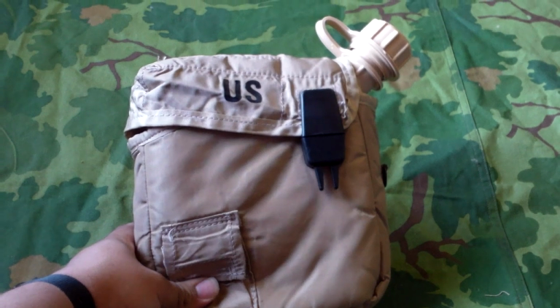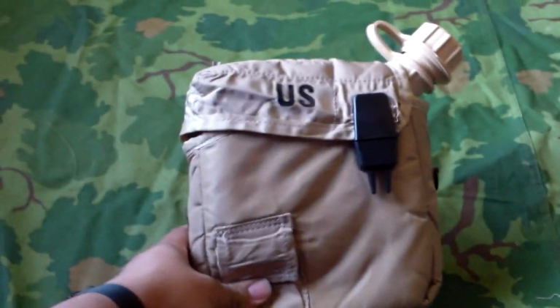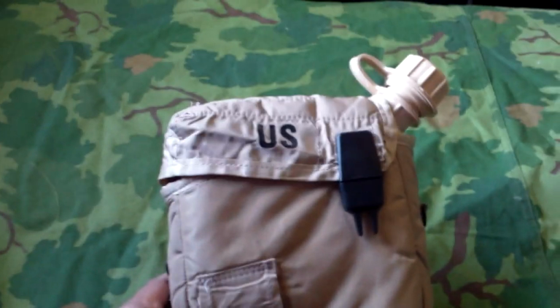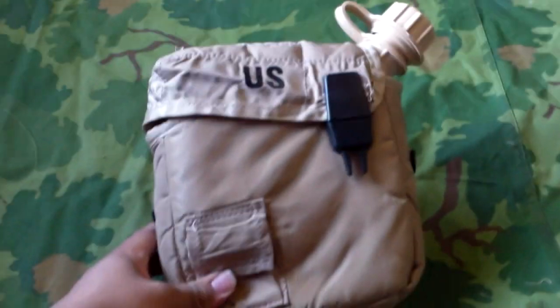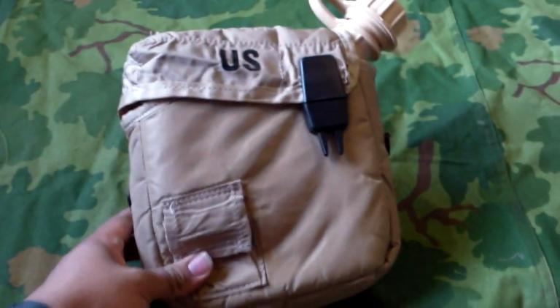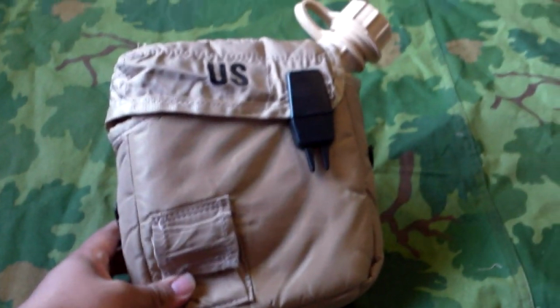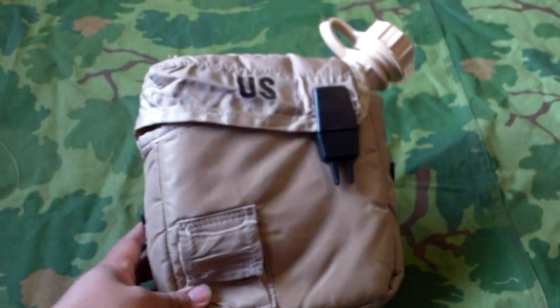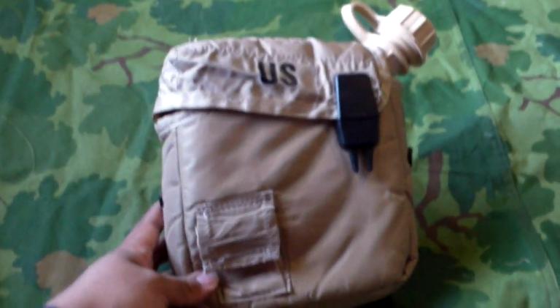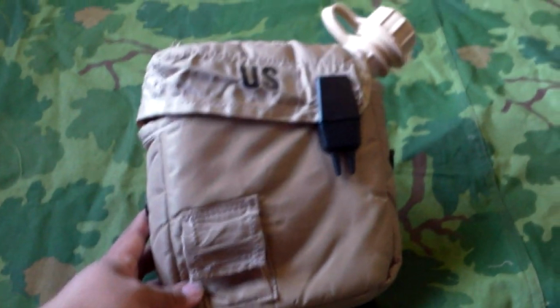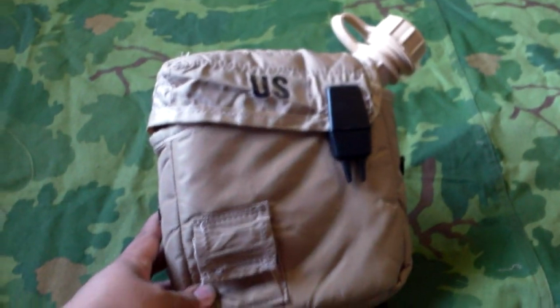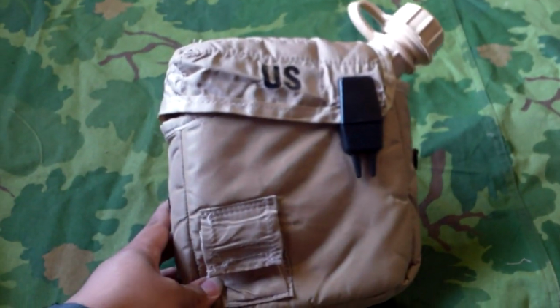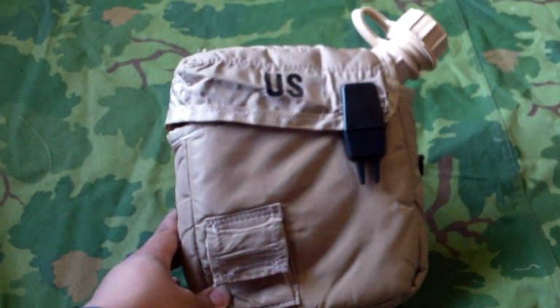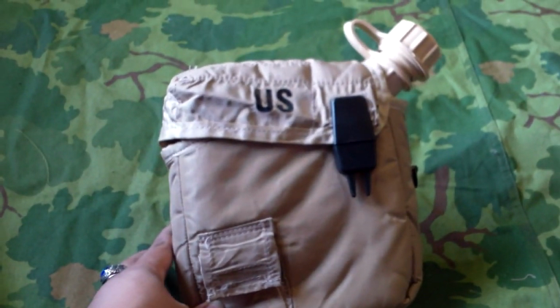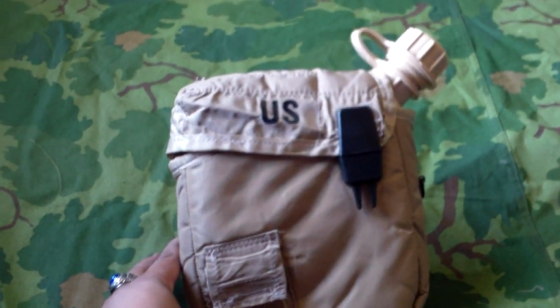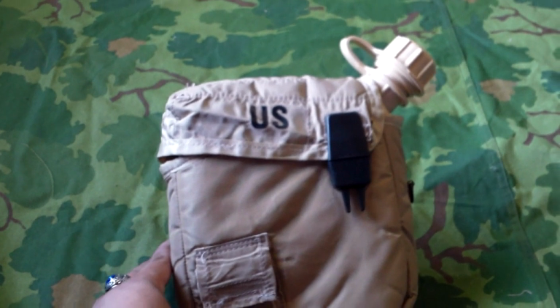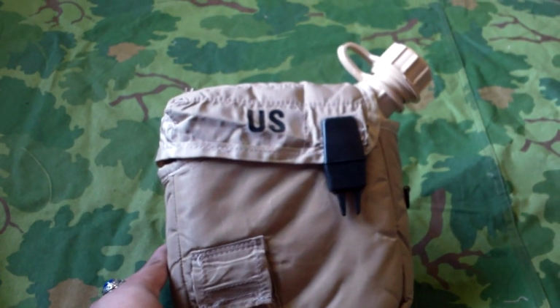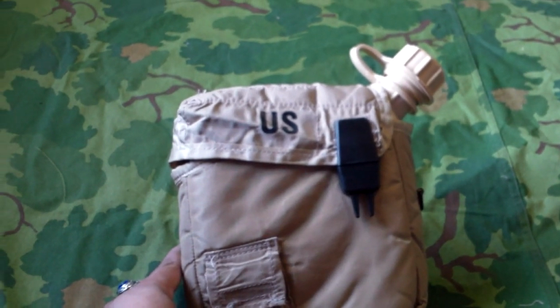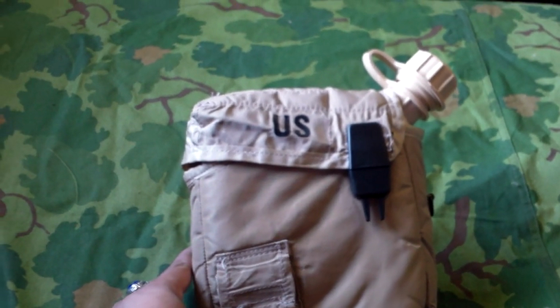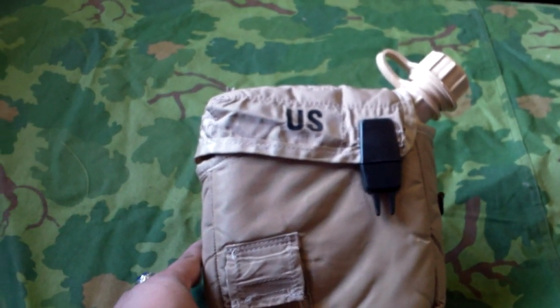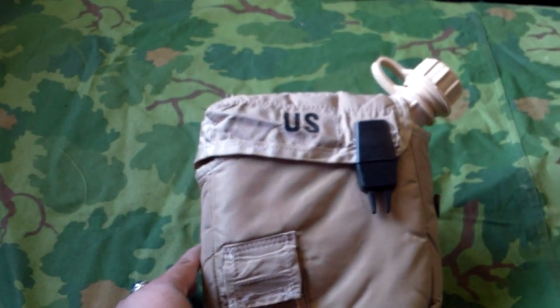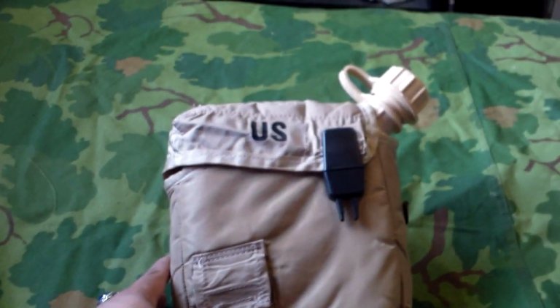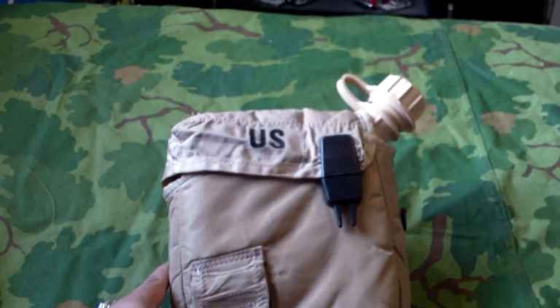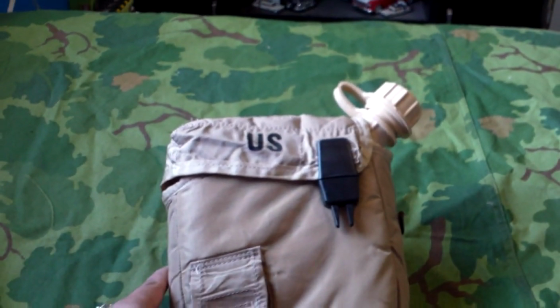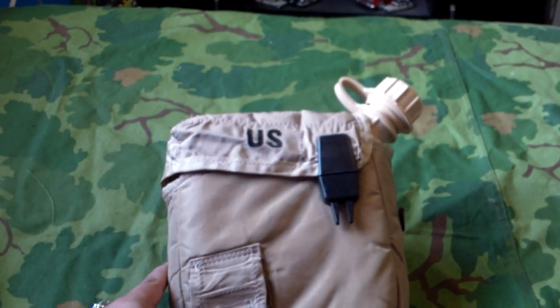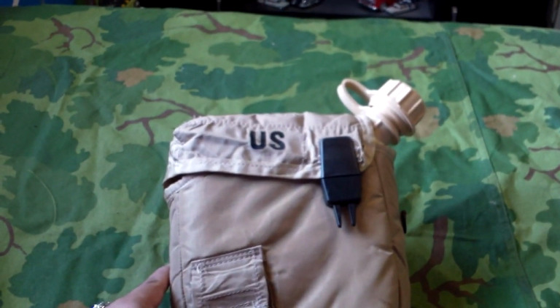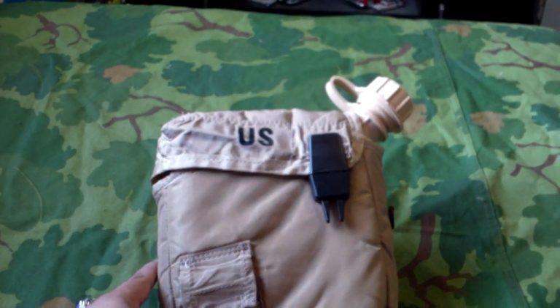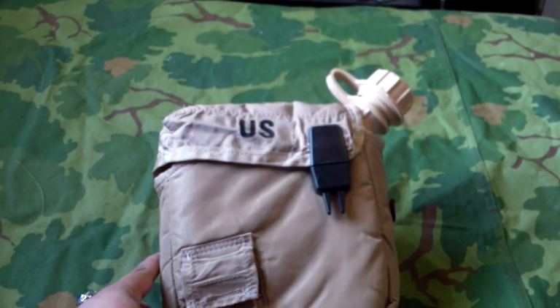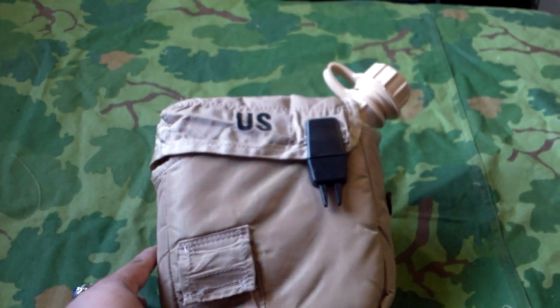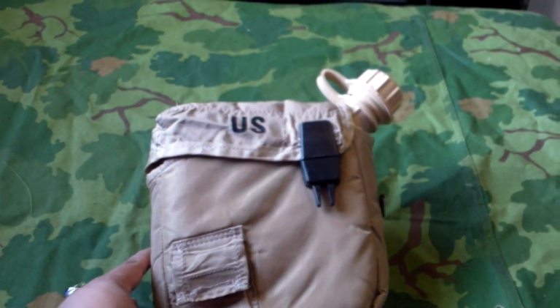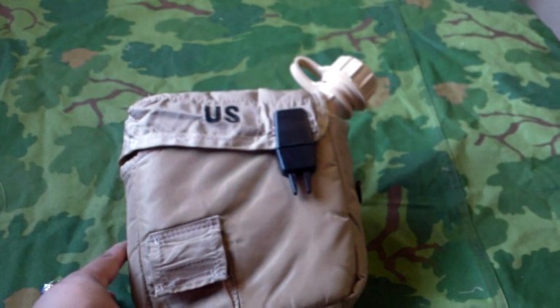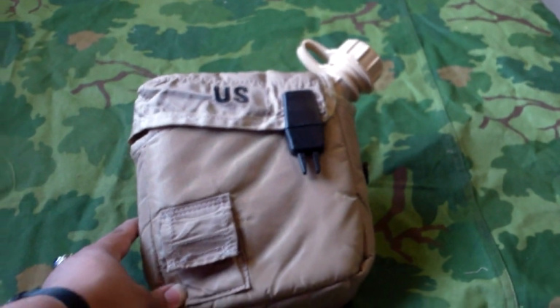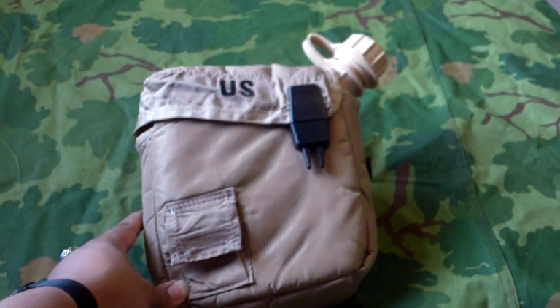Hey, what is up YouTube? I'm back again with another review. Today we're going to be taking a look at what exactly is in a USGI two-quart canteen set.